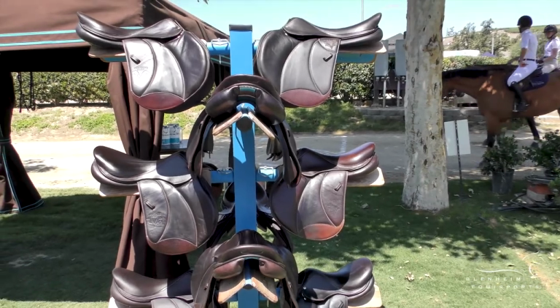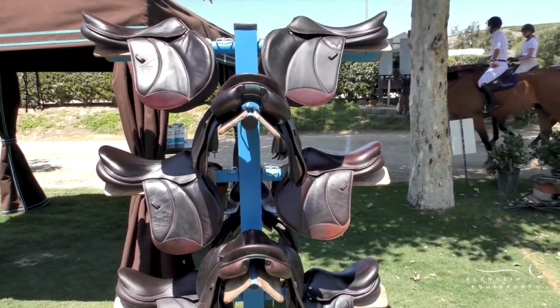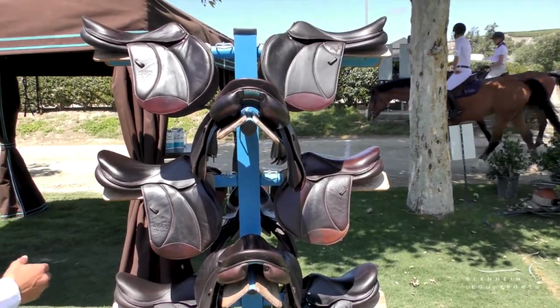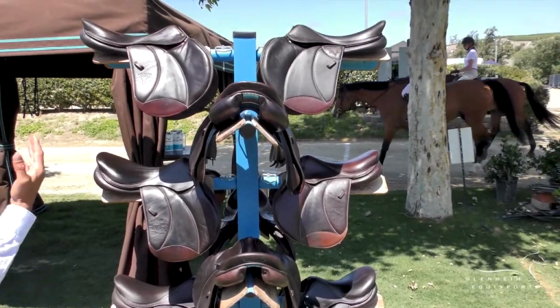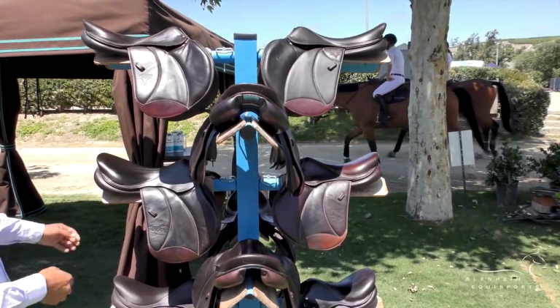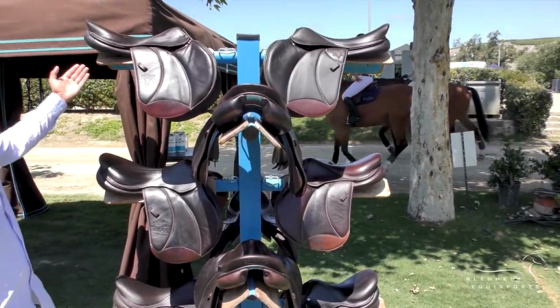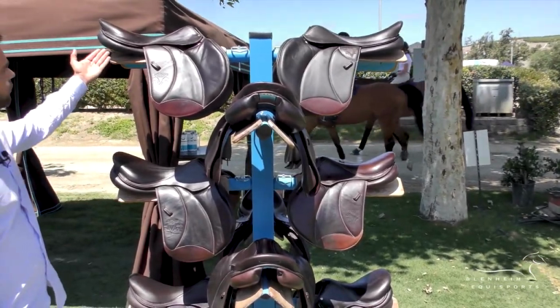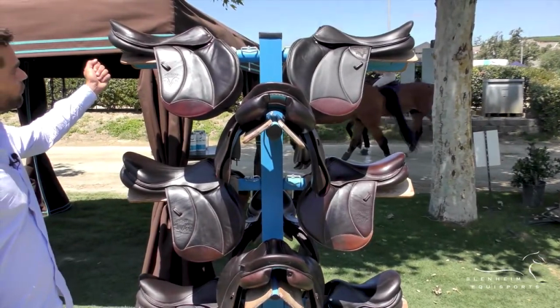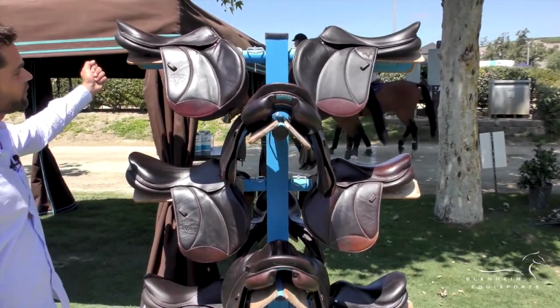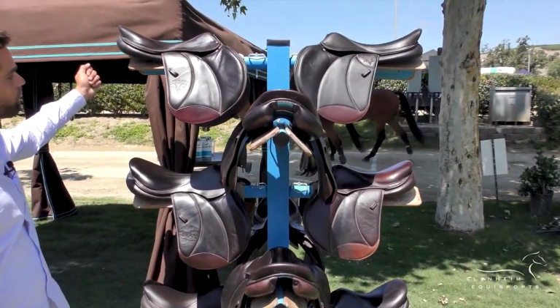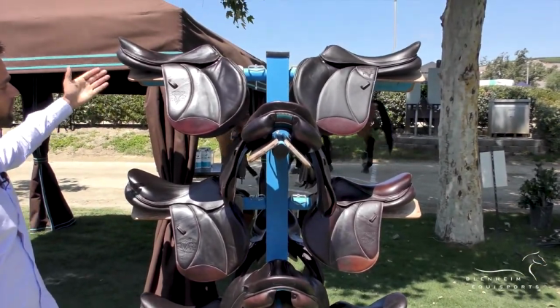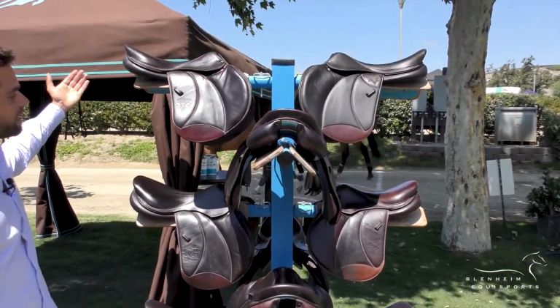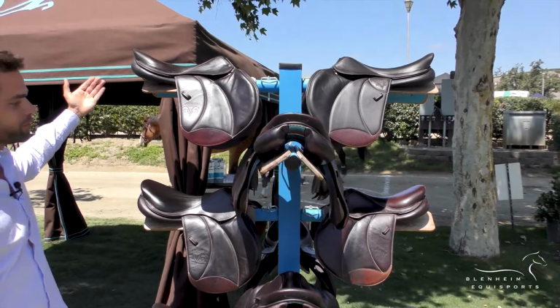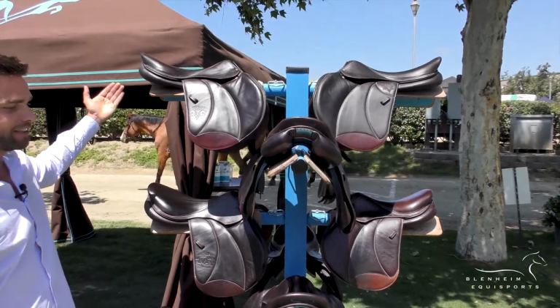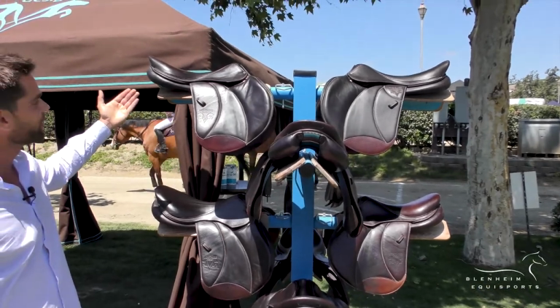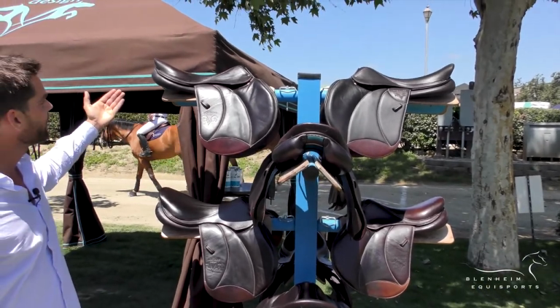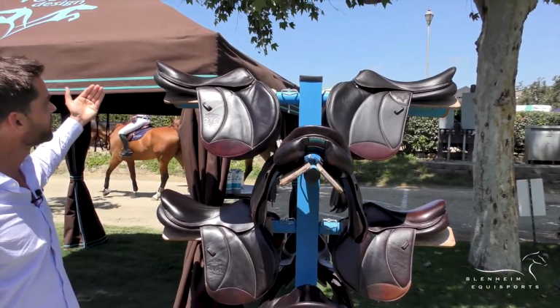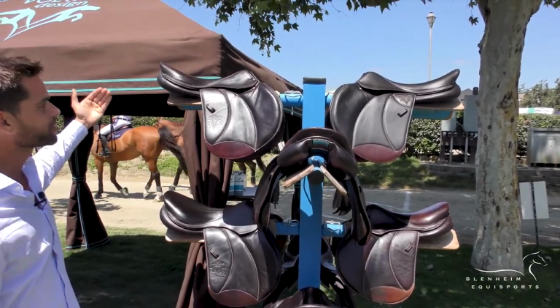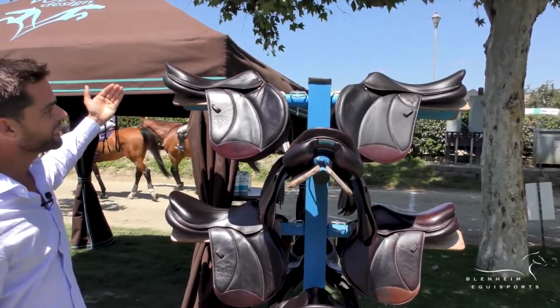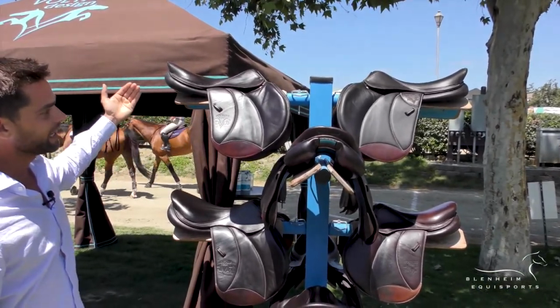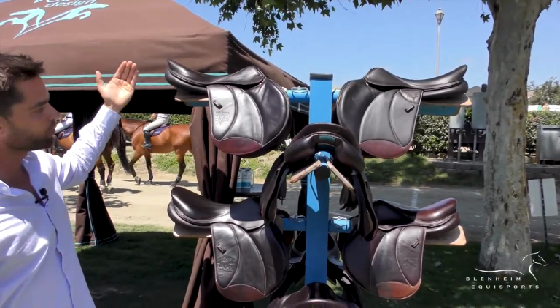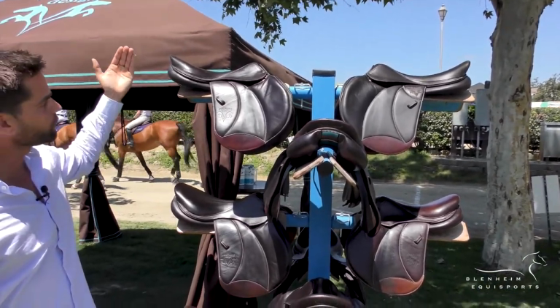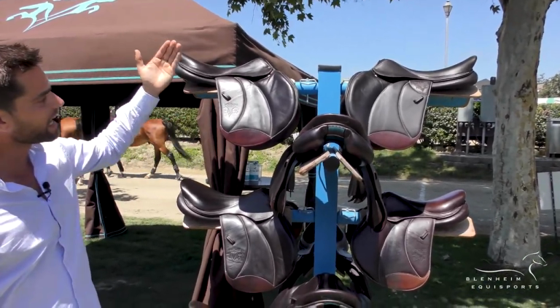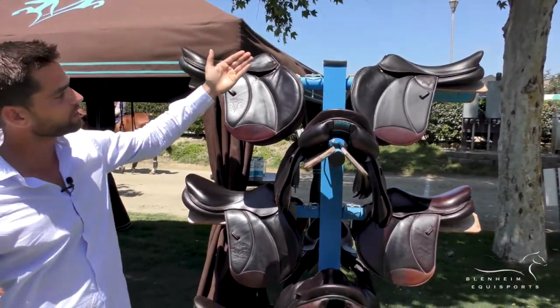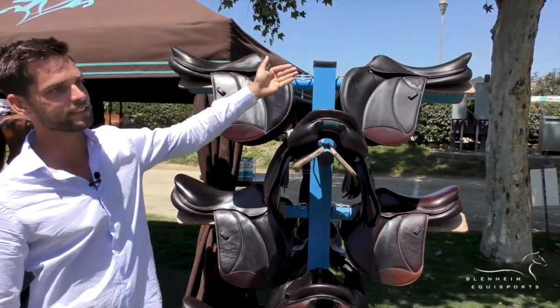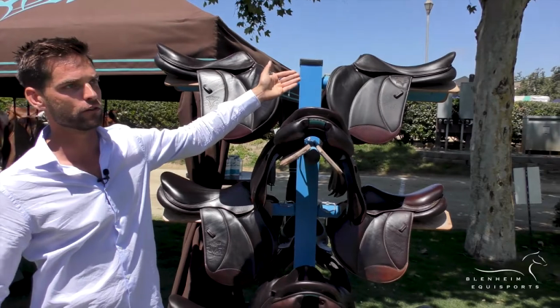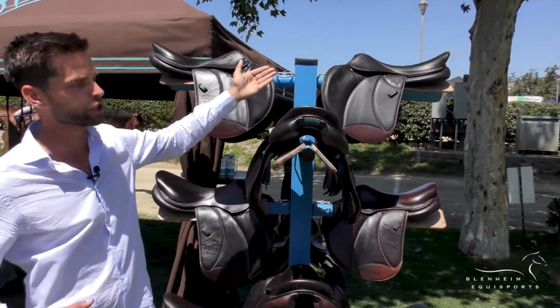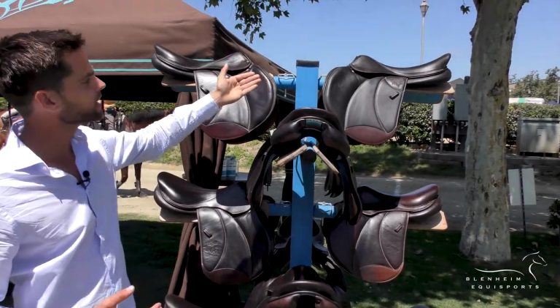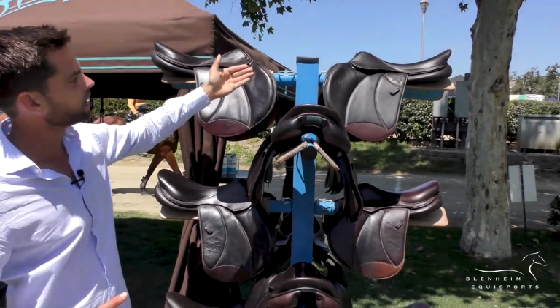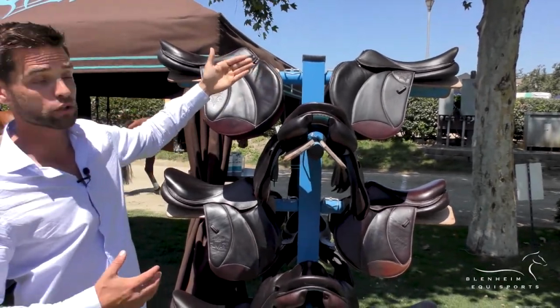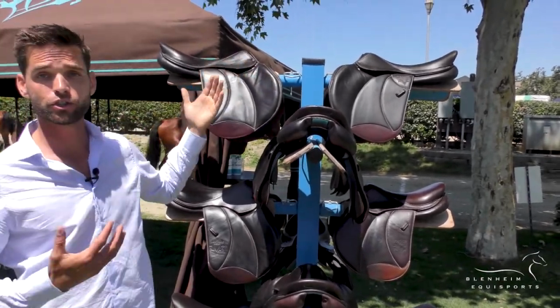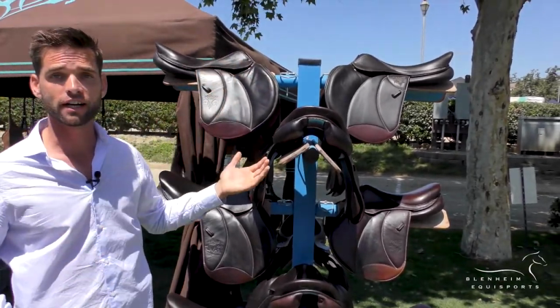In the Elegance line, you have the very famous Palm Beach saddle. It doesn't need any more introduction. And also you have the deeper seat version, which is called the Stuttgart.